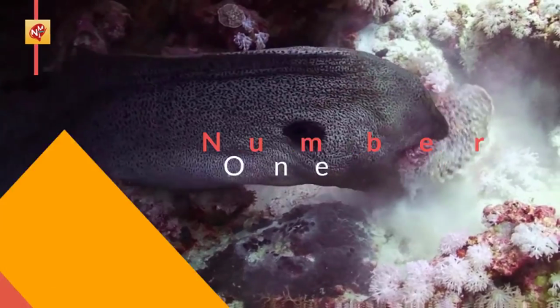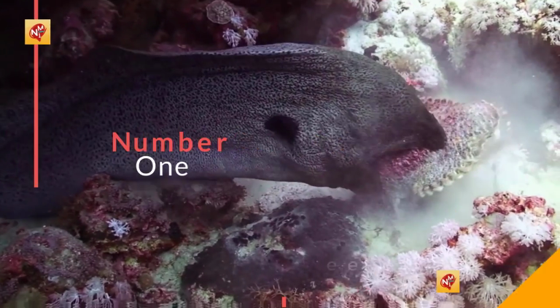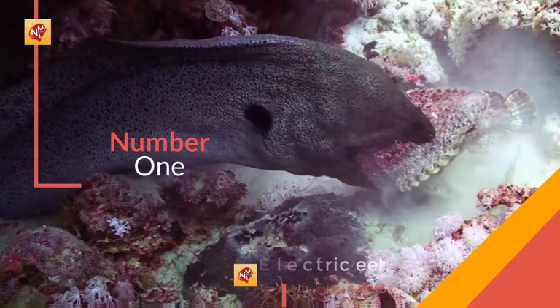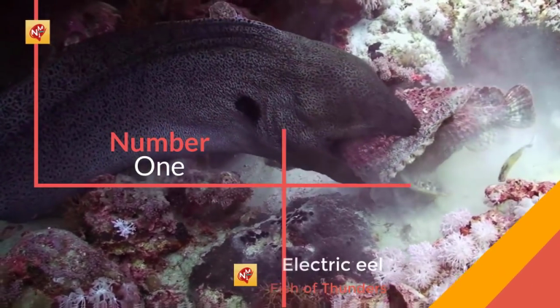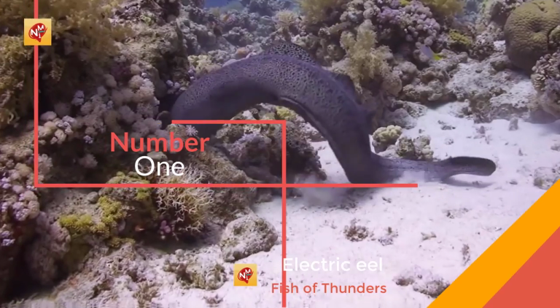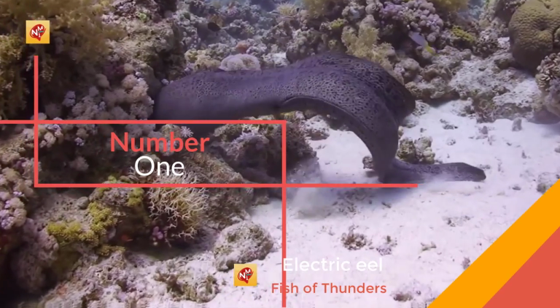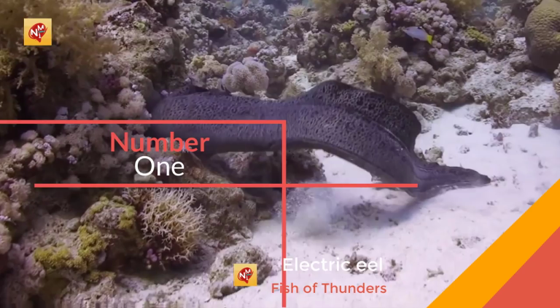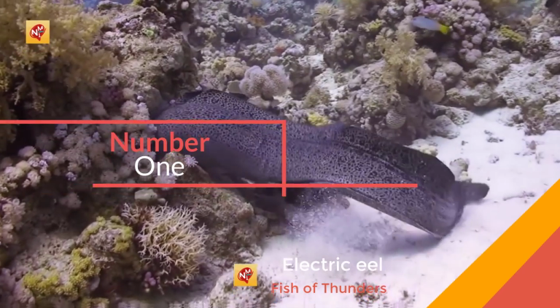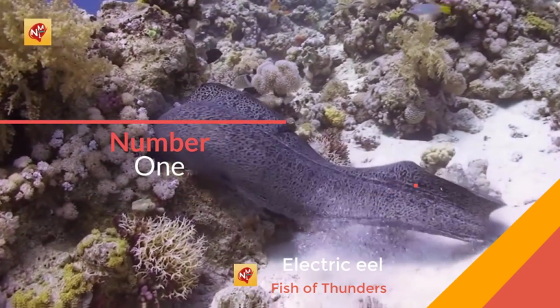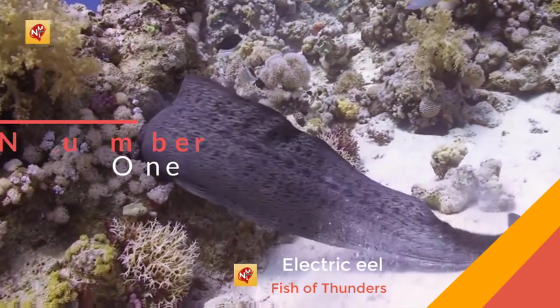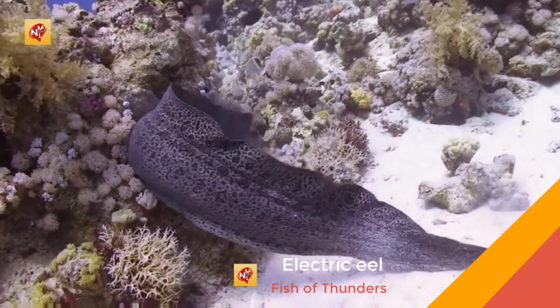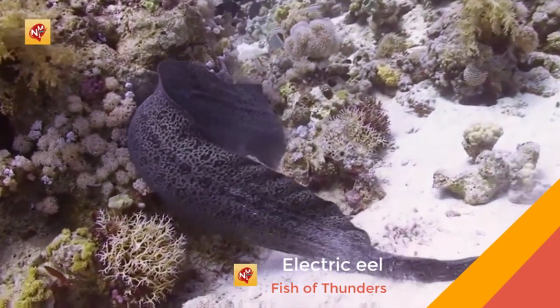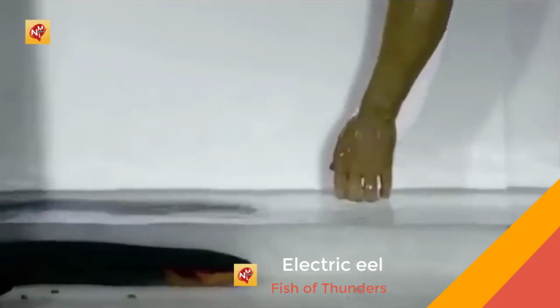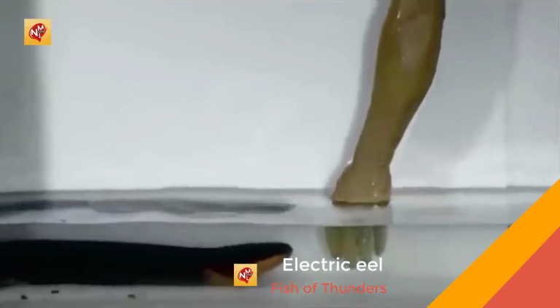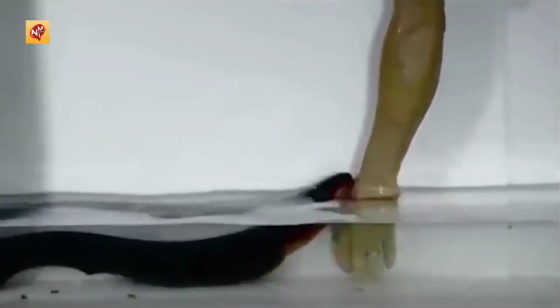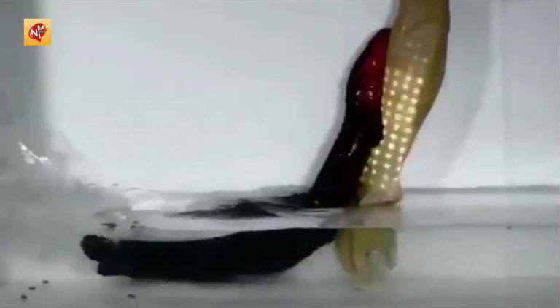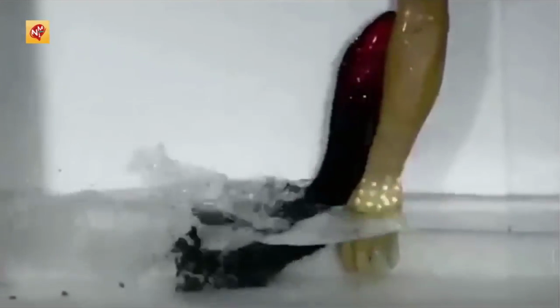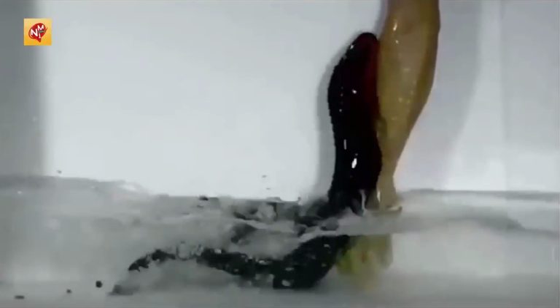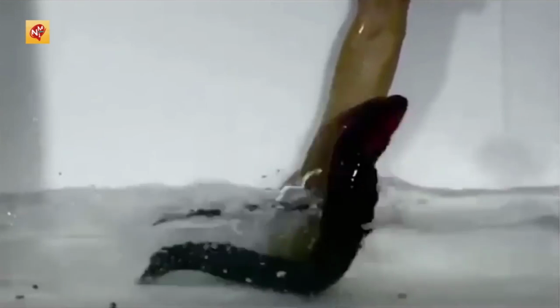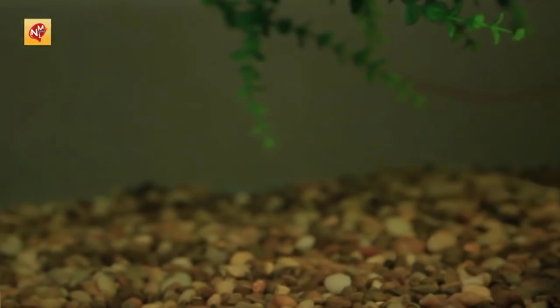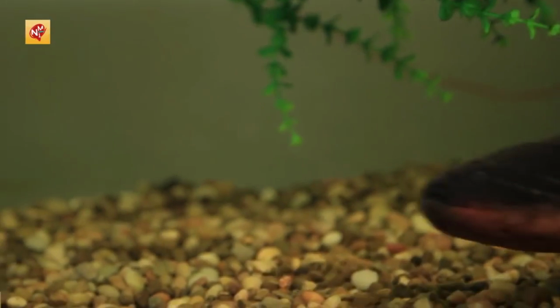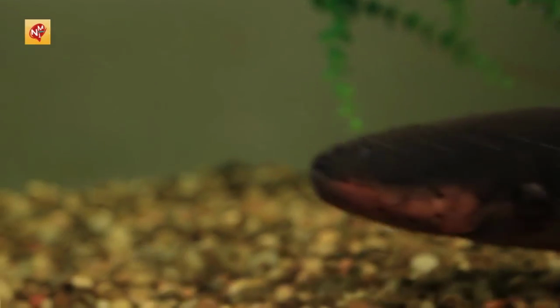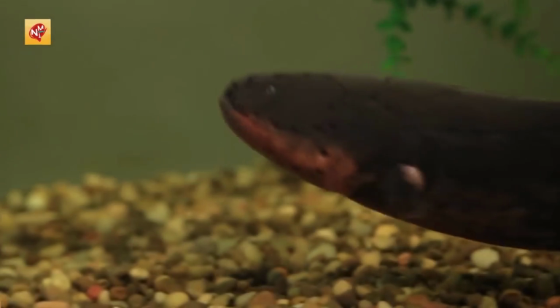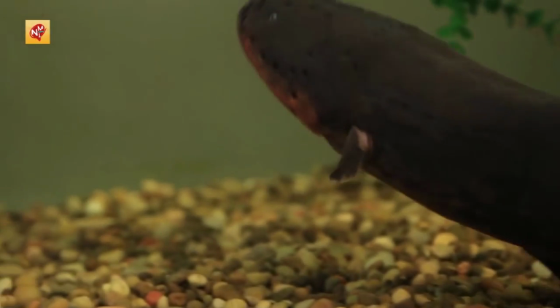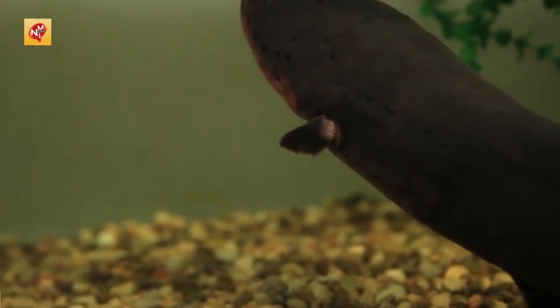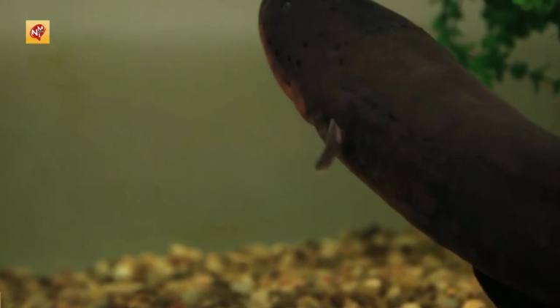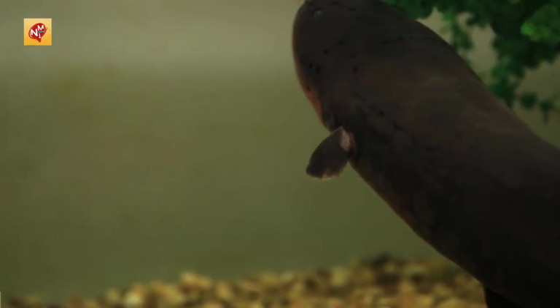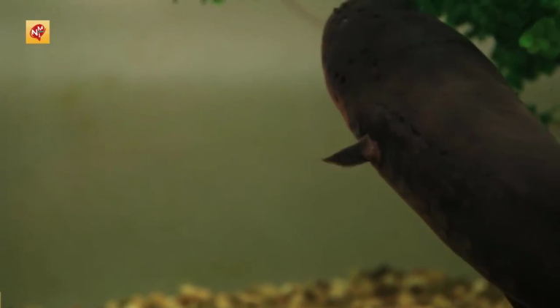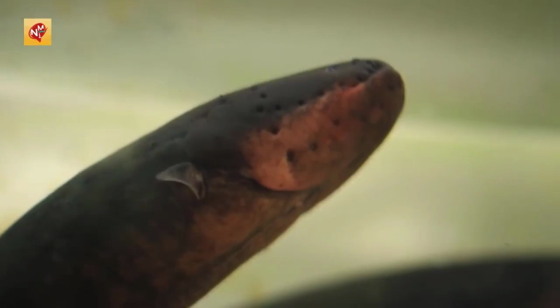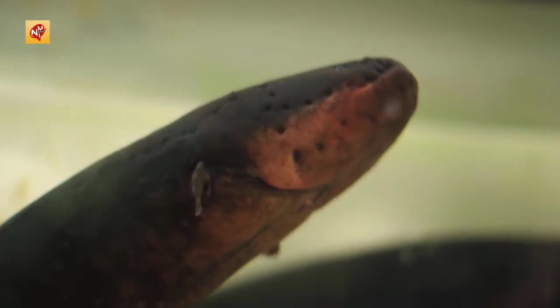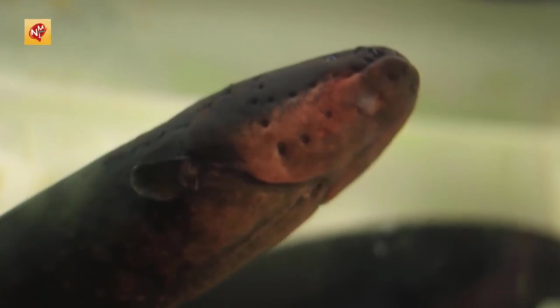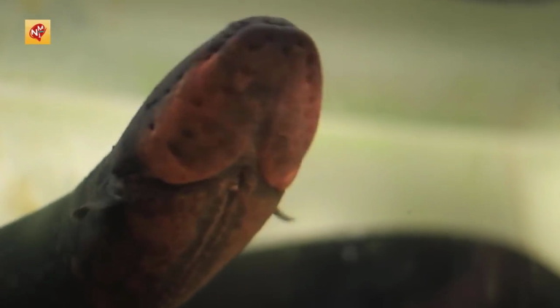Number 1: The Electric Eel. Not surprisingly, among fish capable of producing electric discharges, the electric eel is the champion, generating up to 600 volts. Electric eels live in murky waters. Human fatalities from electric eels are extremely rare.